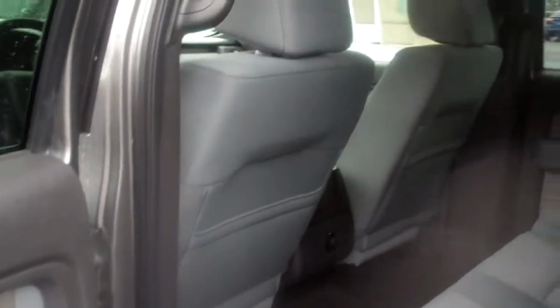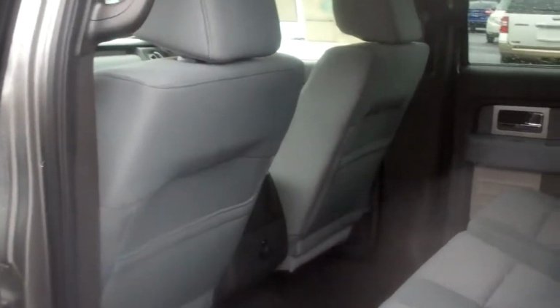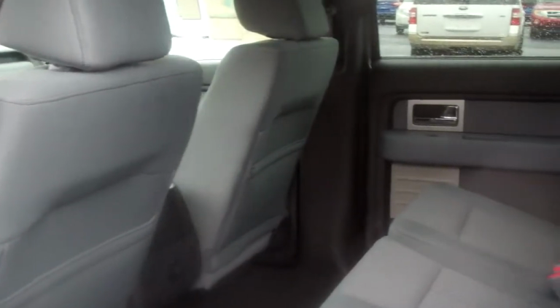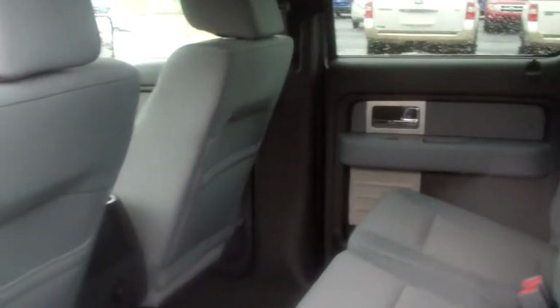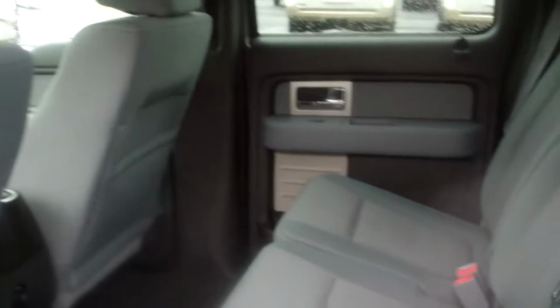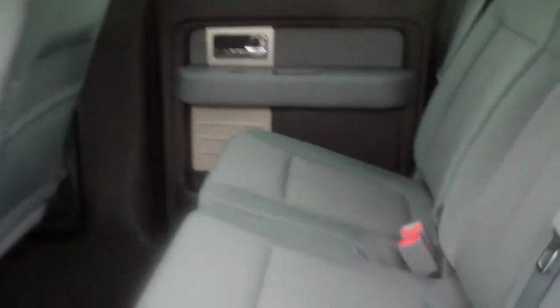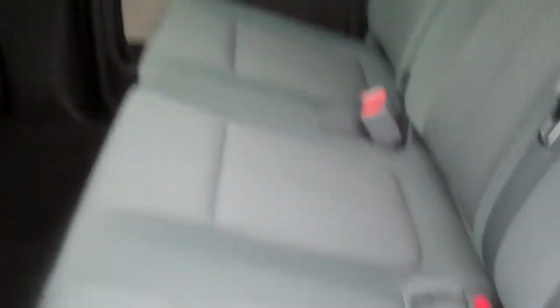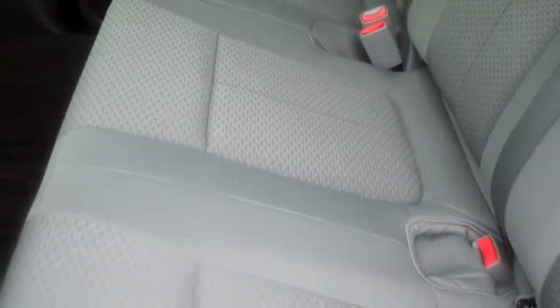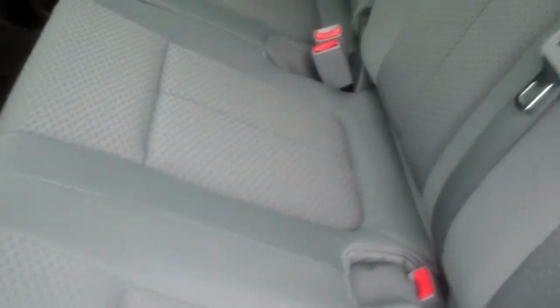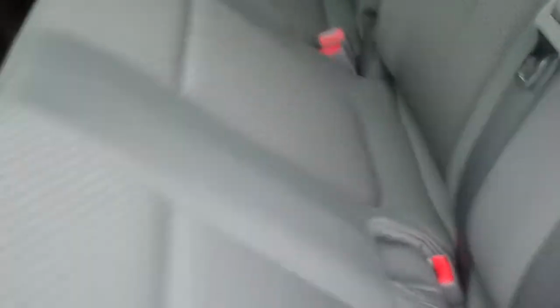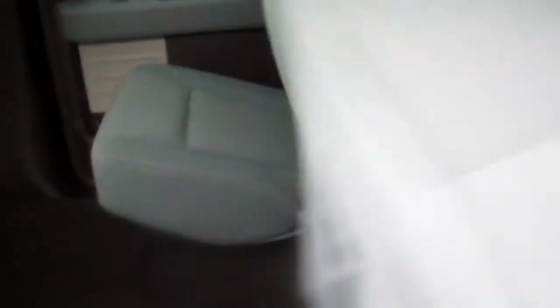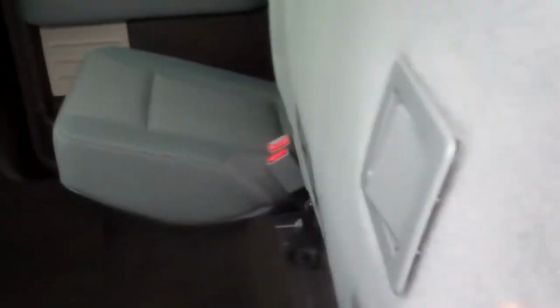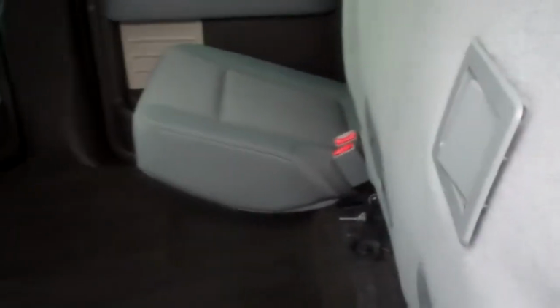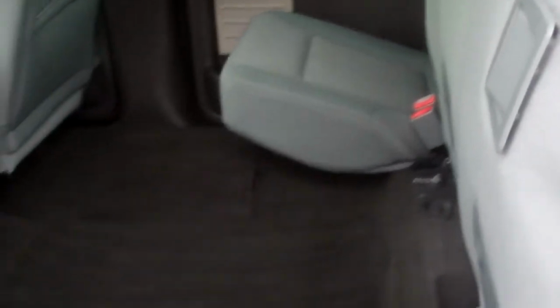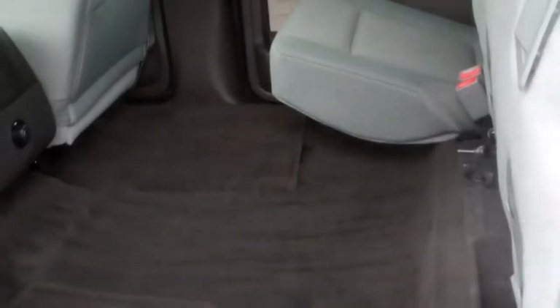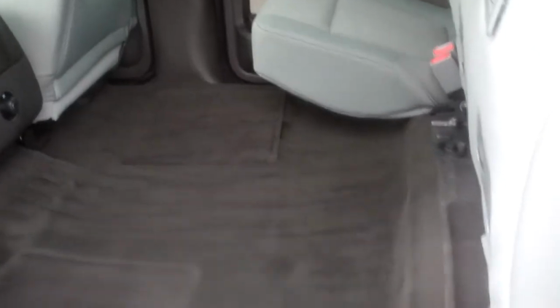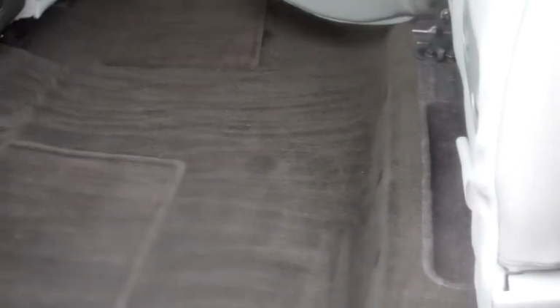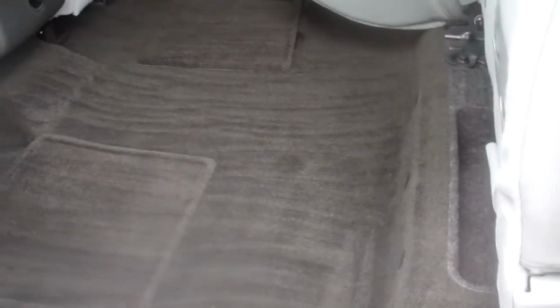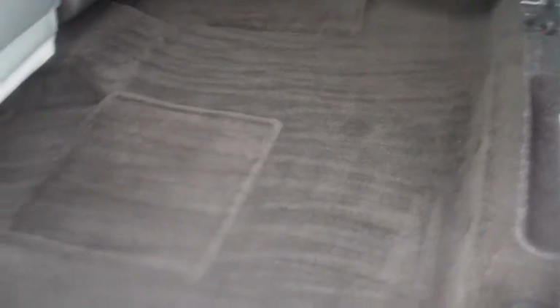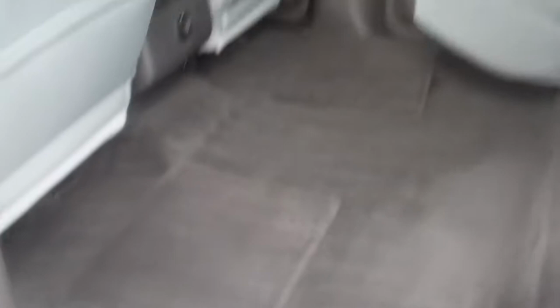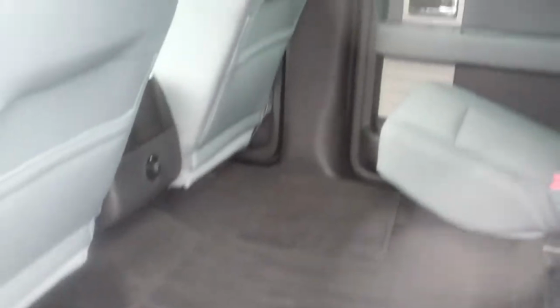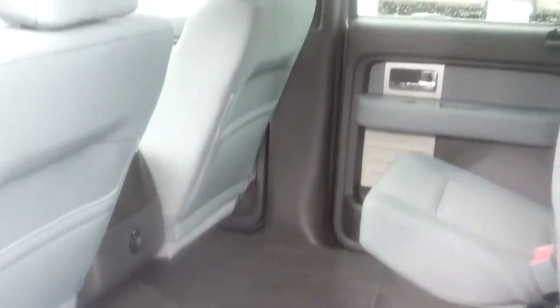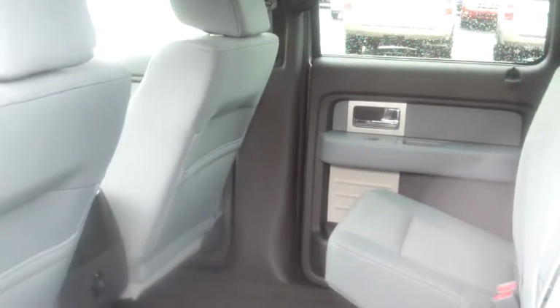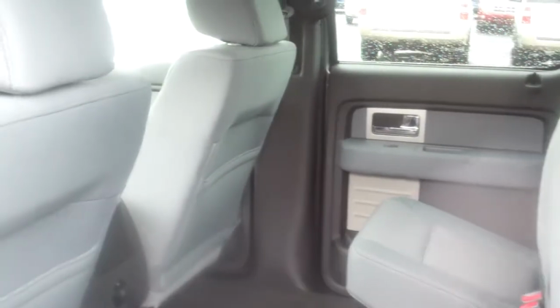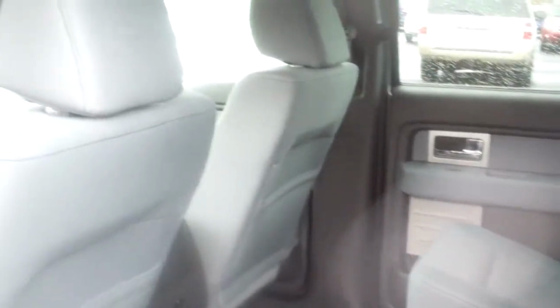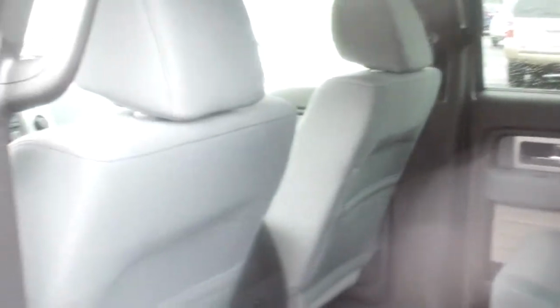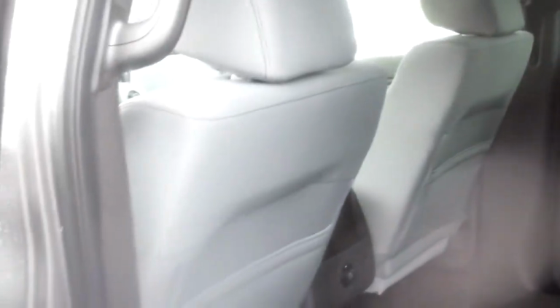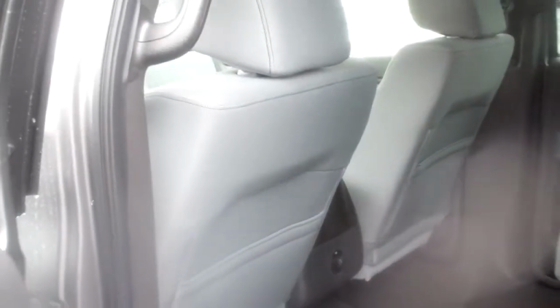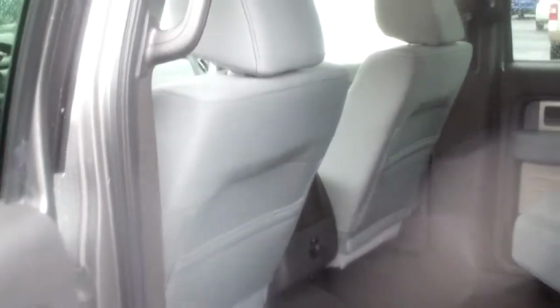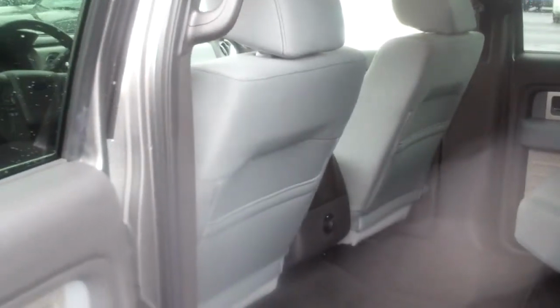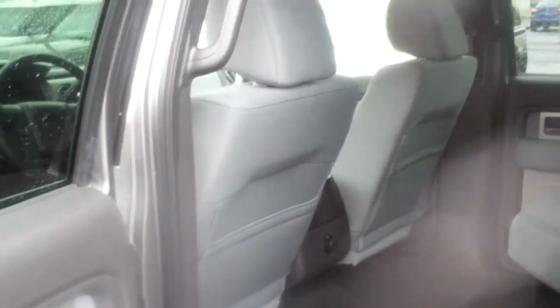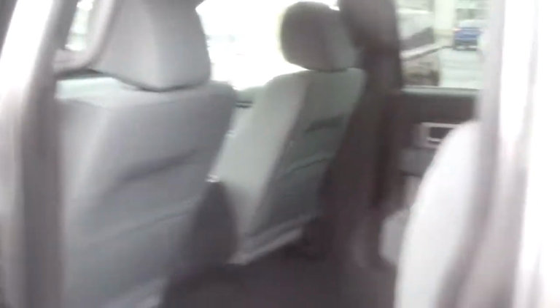It has the 60-40 split seats in the rear, so both seats do come up, and you do have a lot of room back here if you had to haul cargo or what not that you didn't want to put in the bed of the truck.